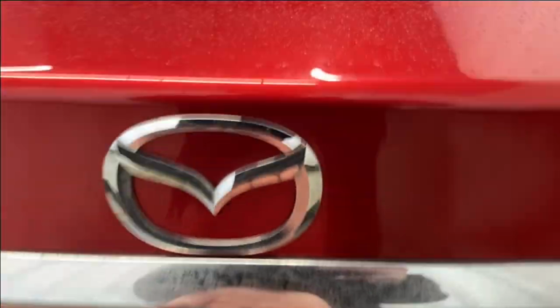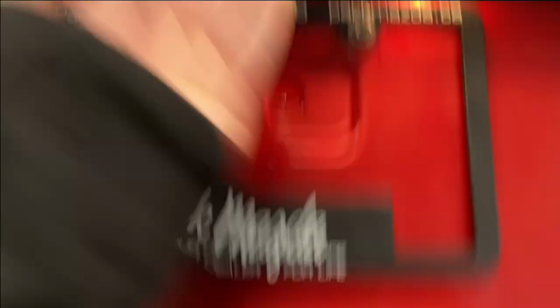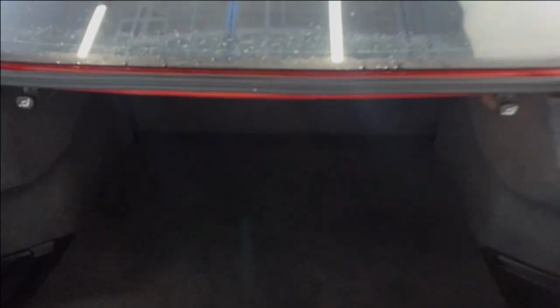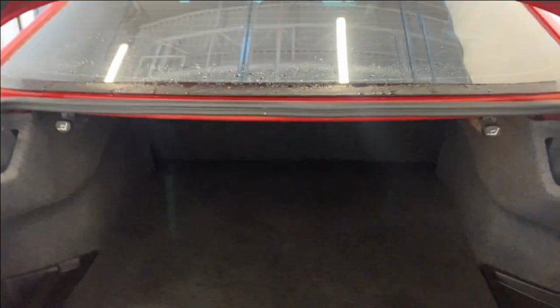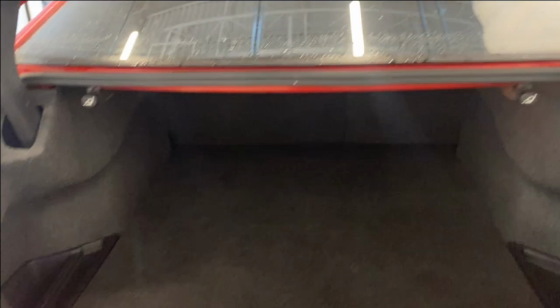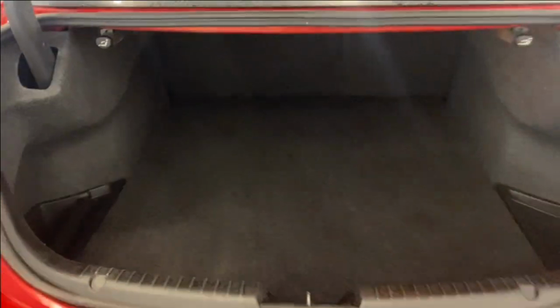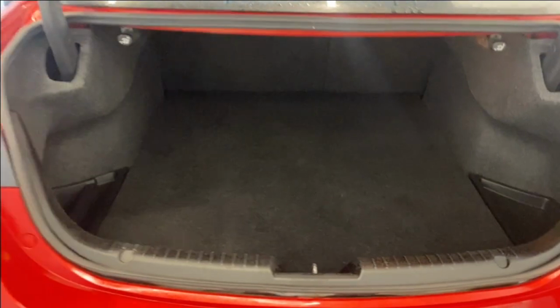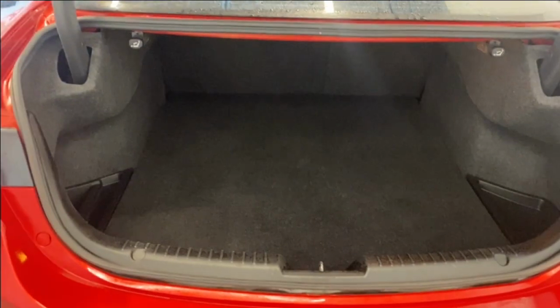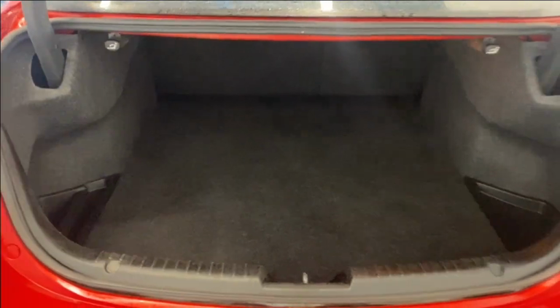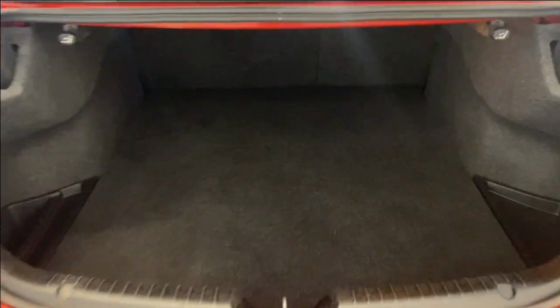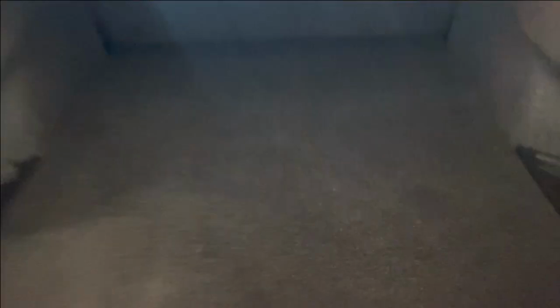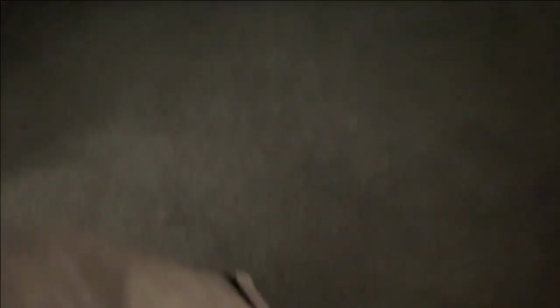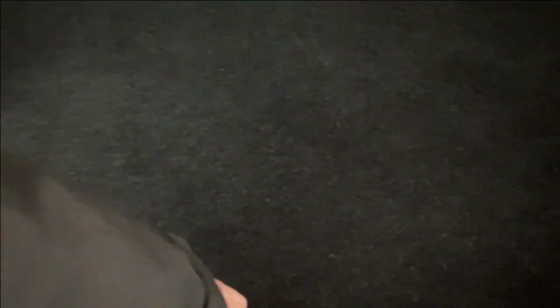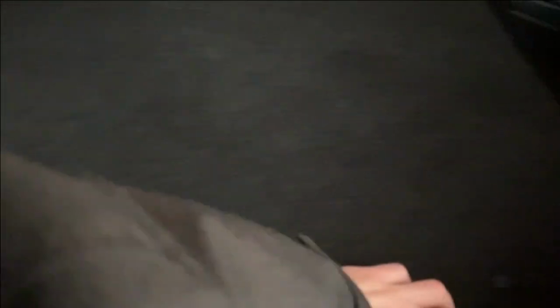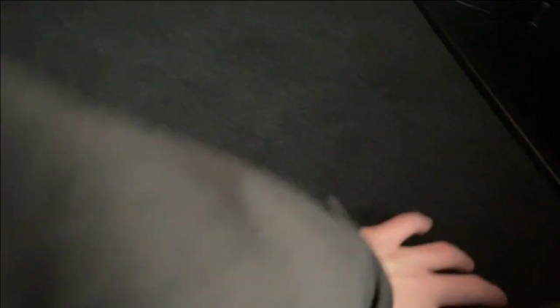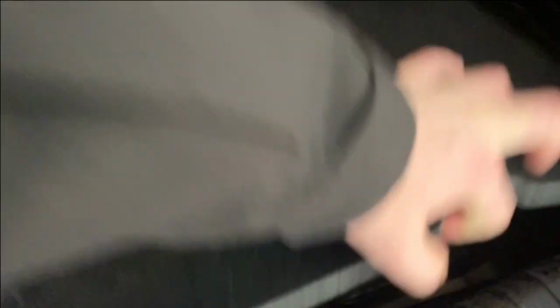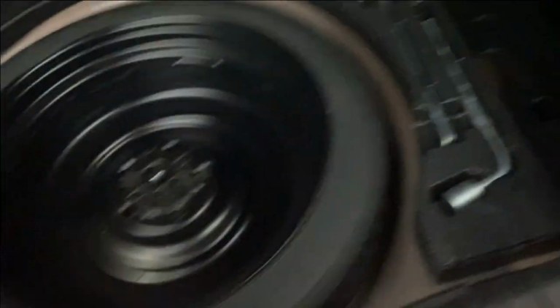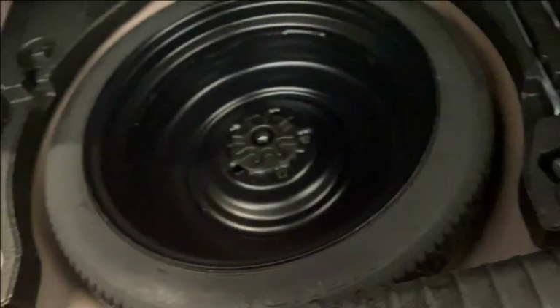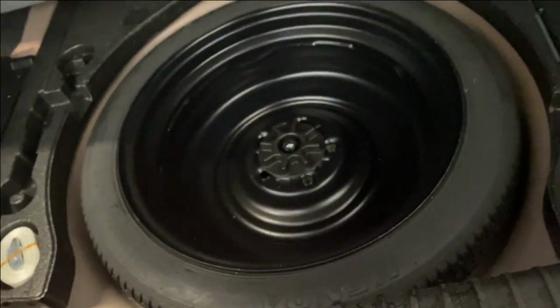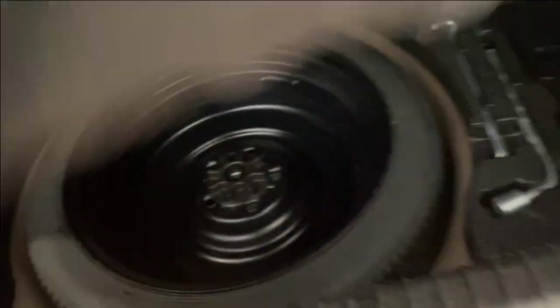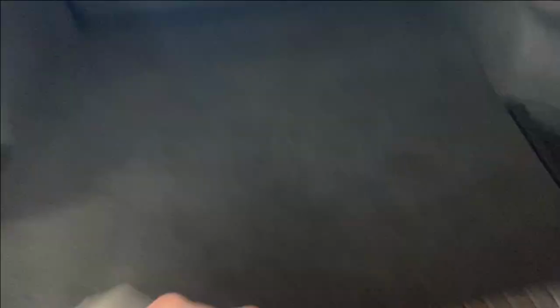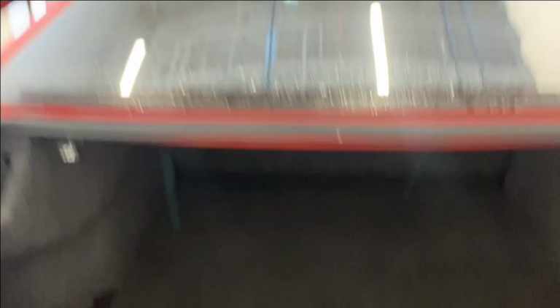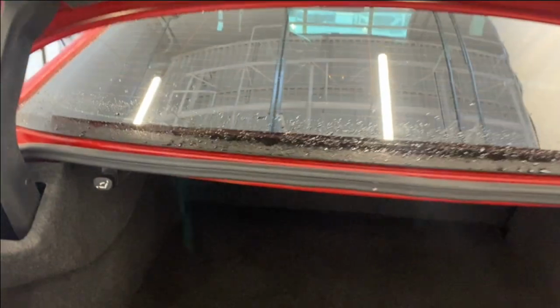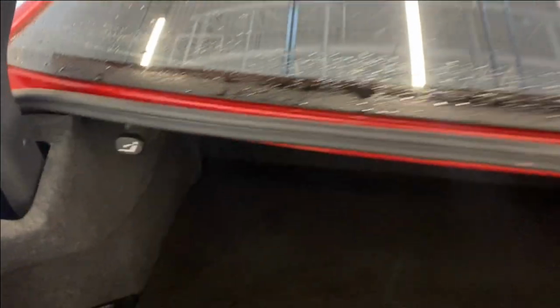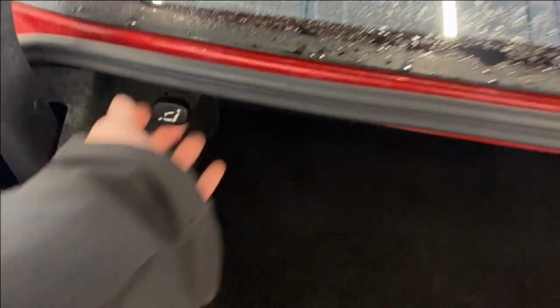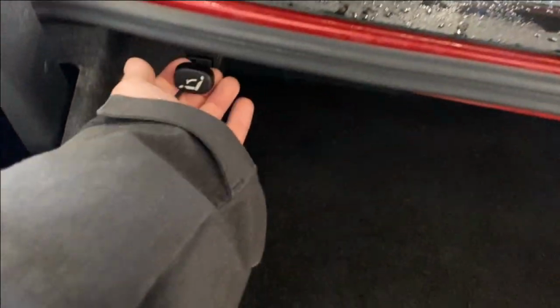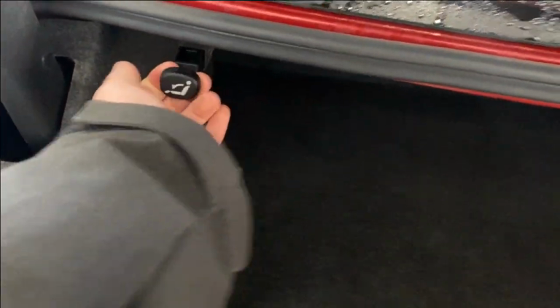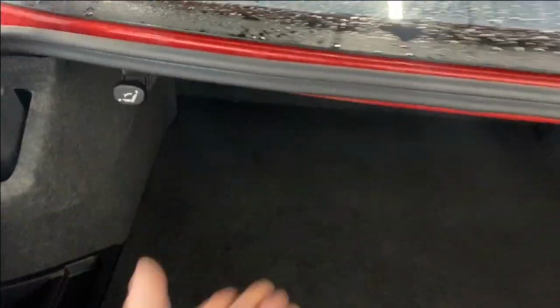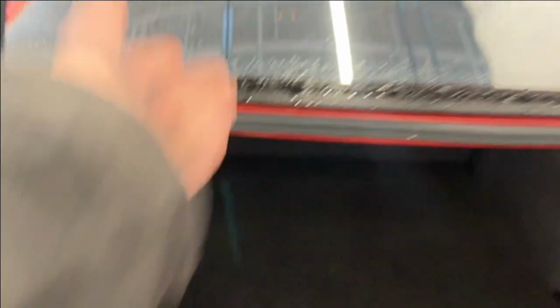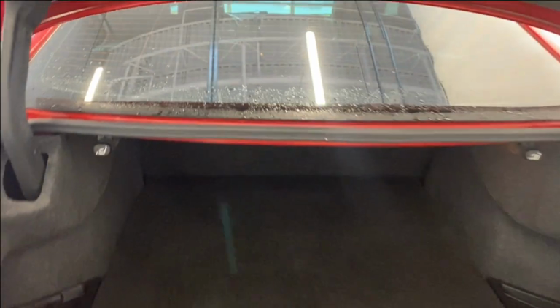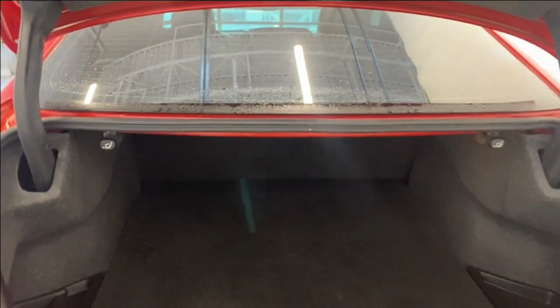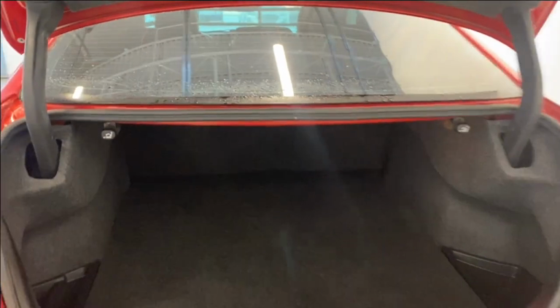Opening up the trunk, there's tons of room here in the rear as well. You can also fold this open to get access to your spare tire and lift kit, and fold down those rear seats — you've got to pull this latch, and once you get over there you can pull them down nice and easy.